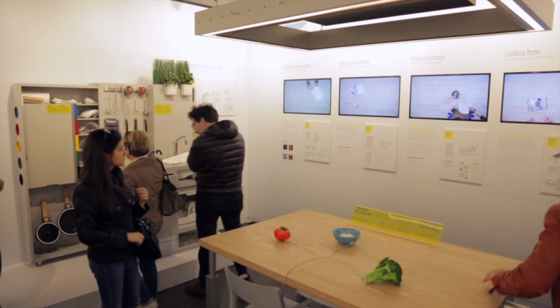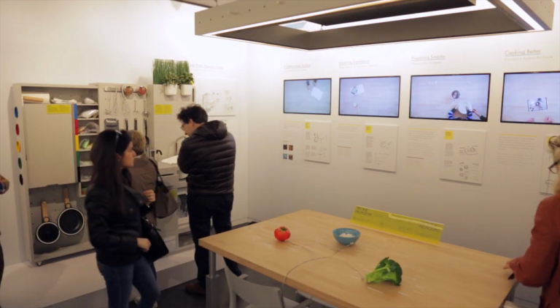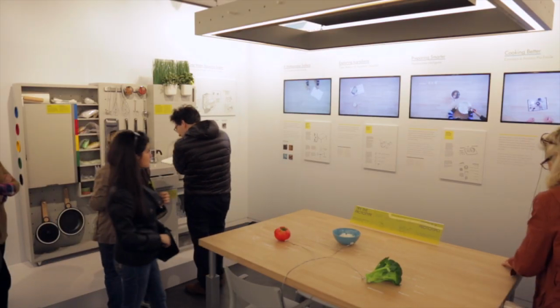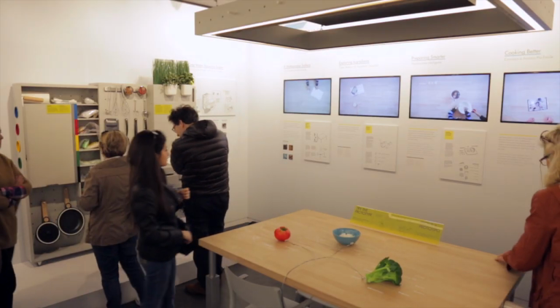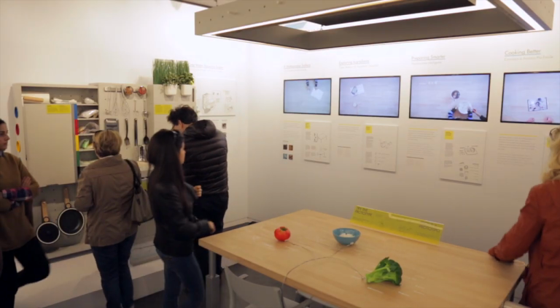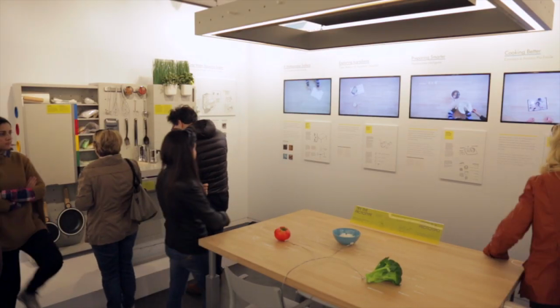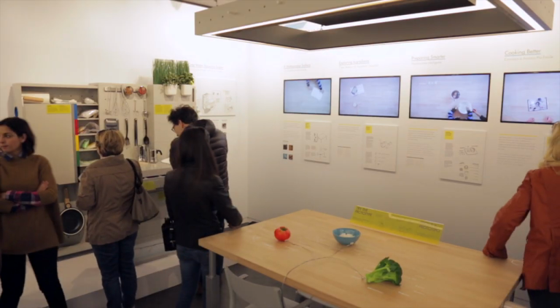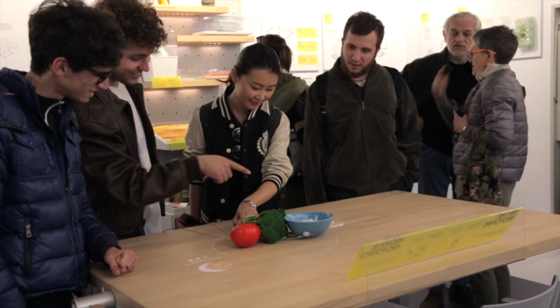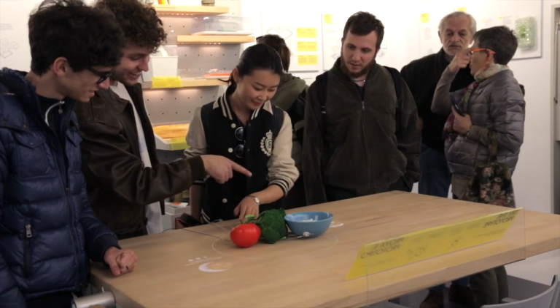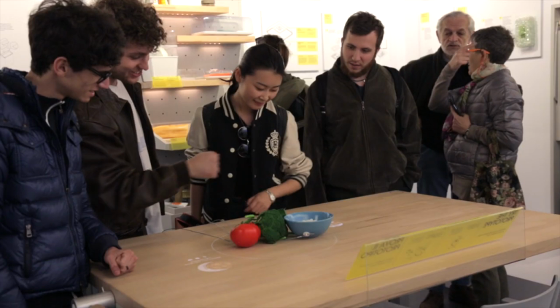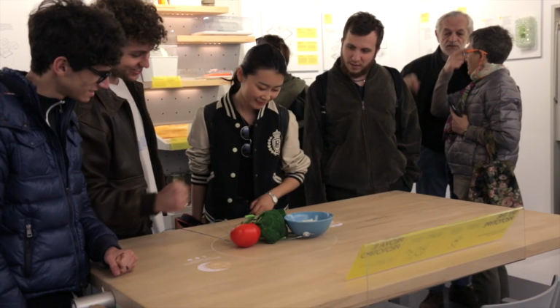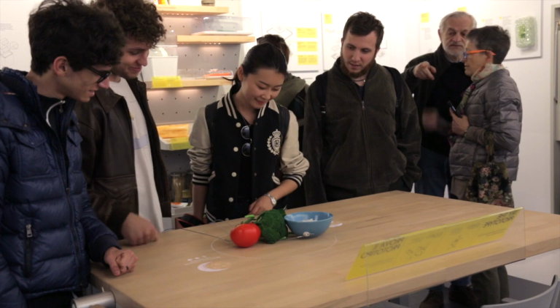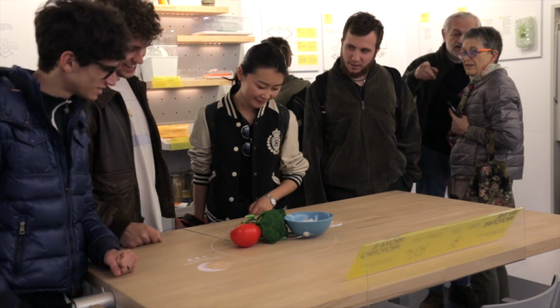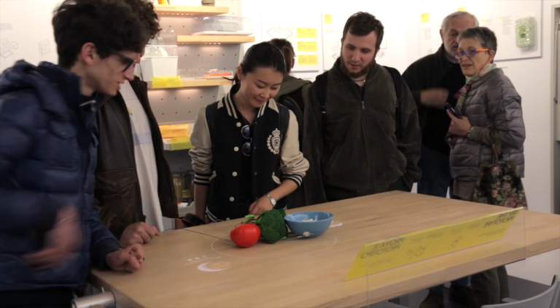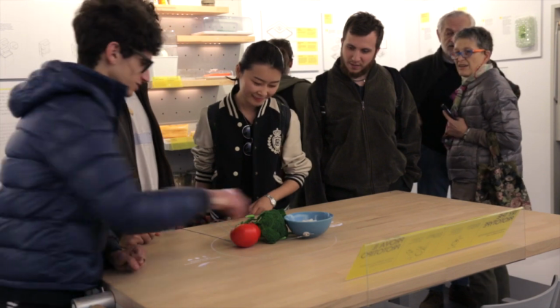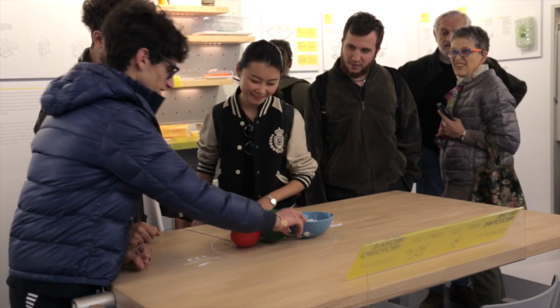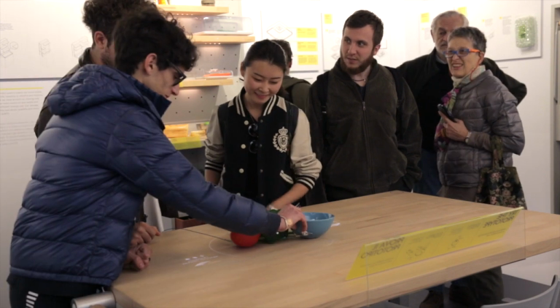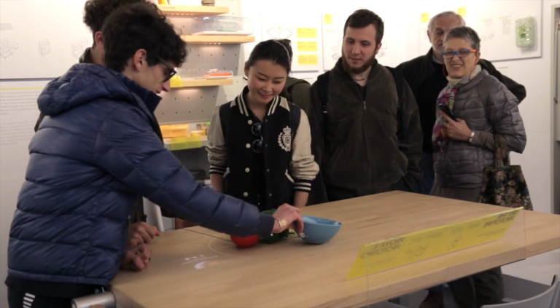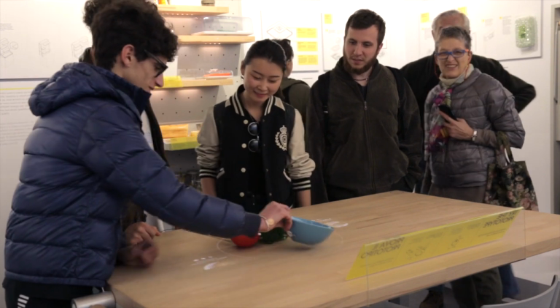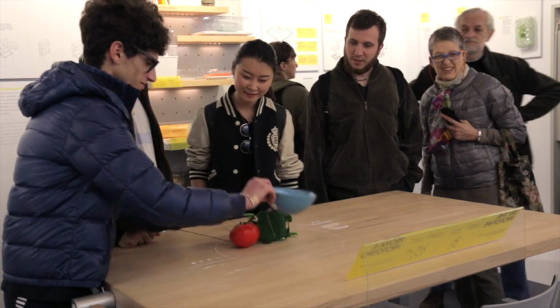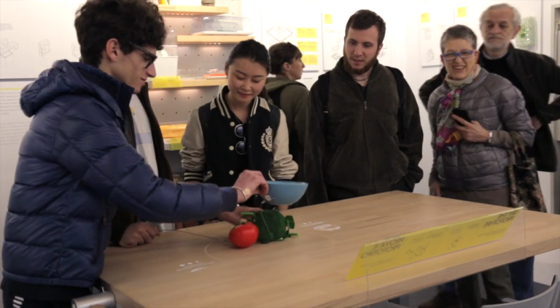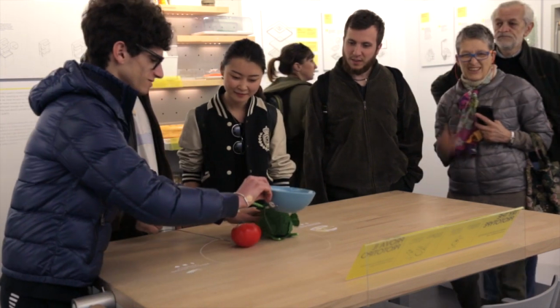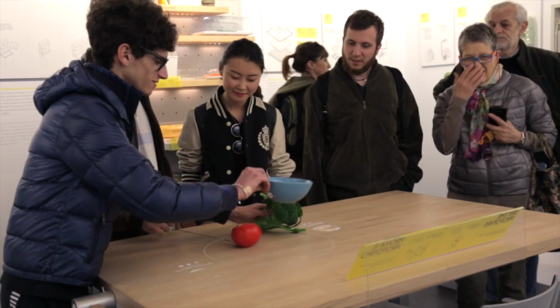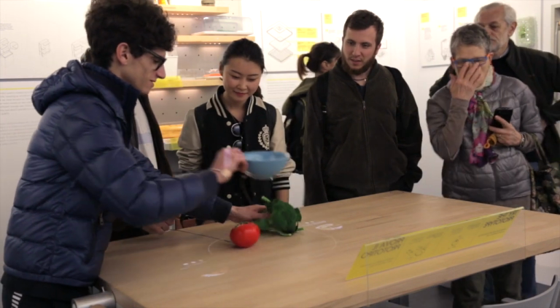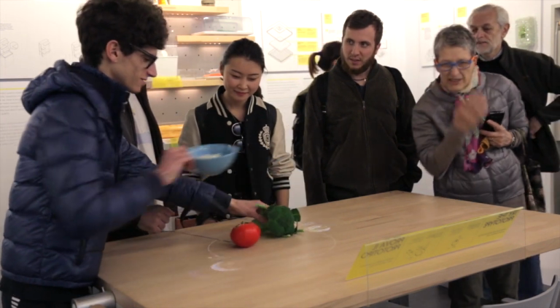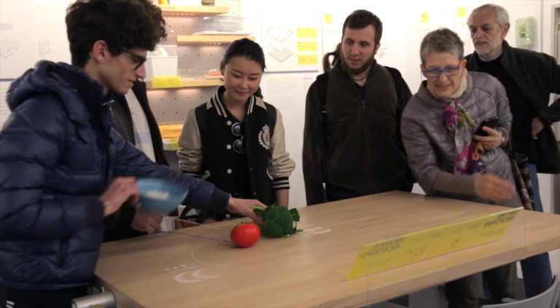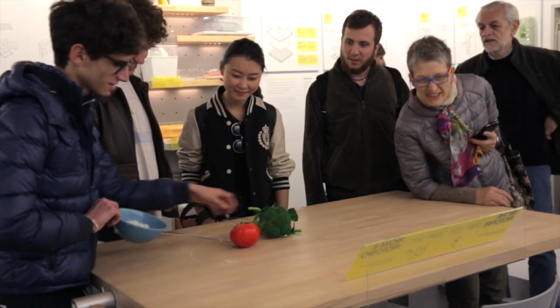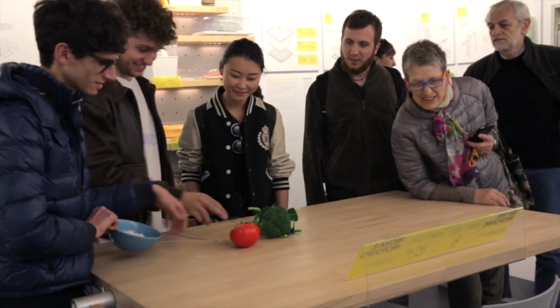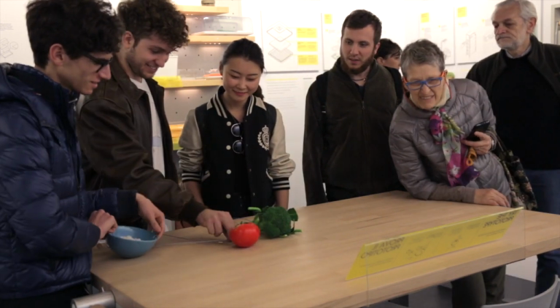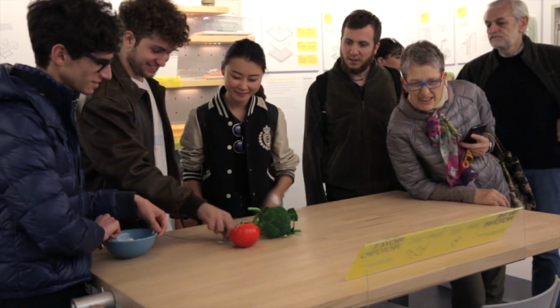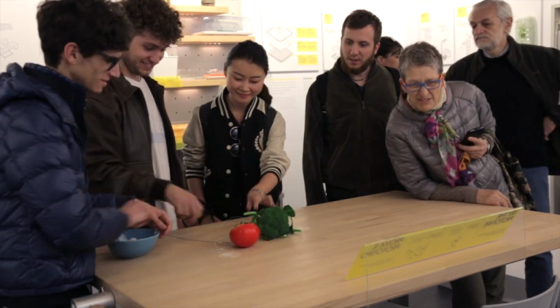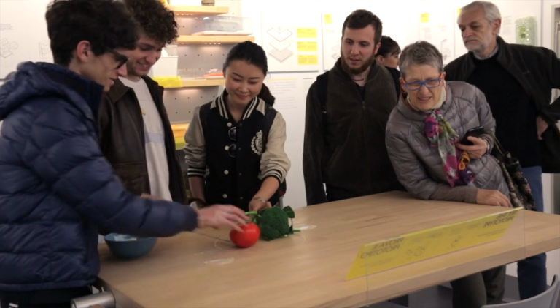The table is a multi-purpose table. You can both cook on it and you can sit and eat on it, and you can also prepare your food.